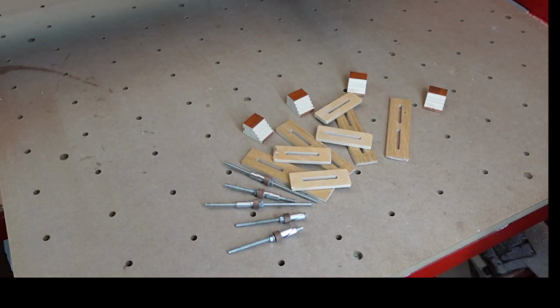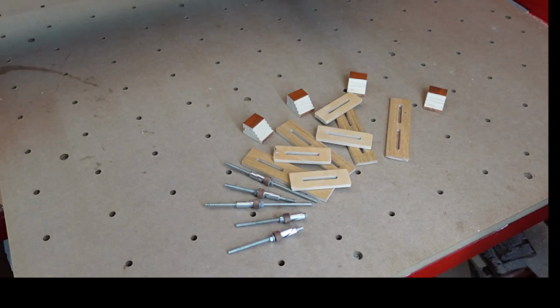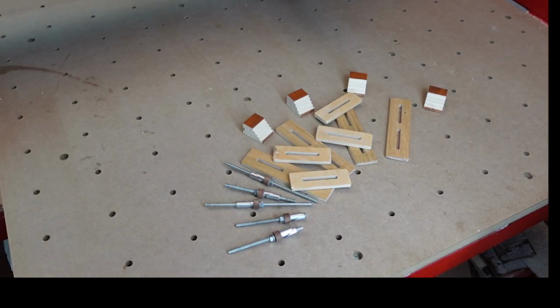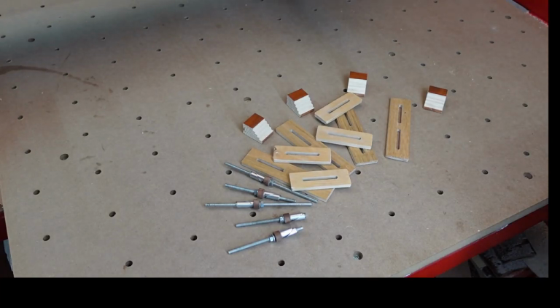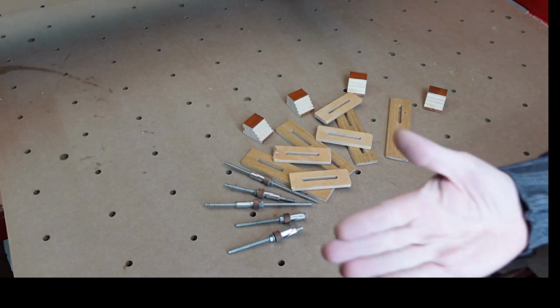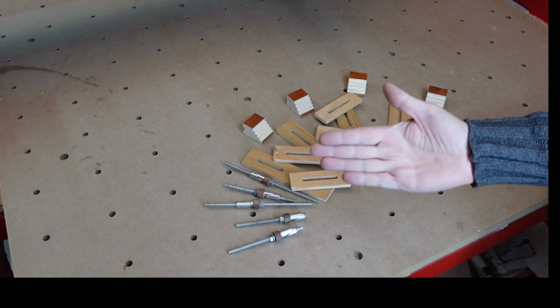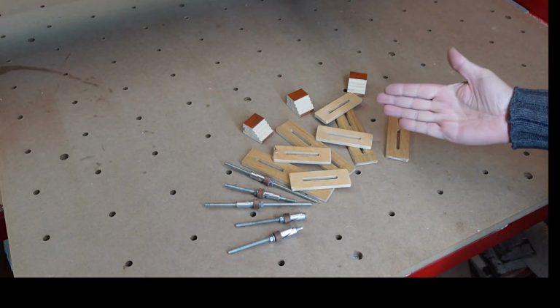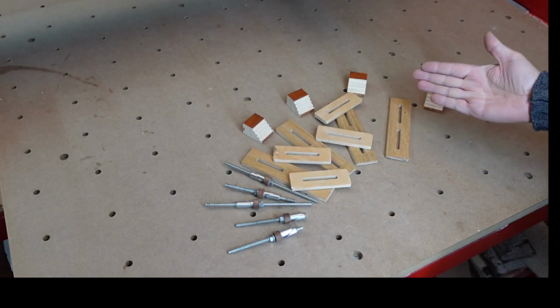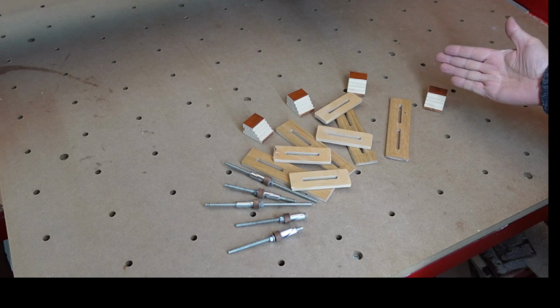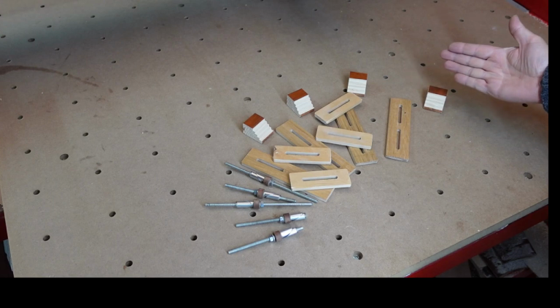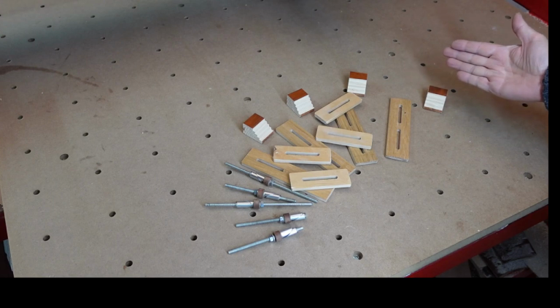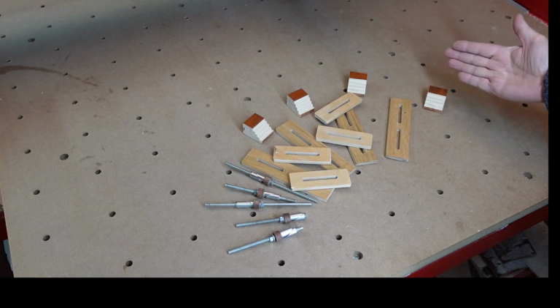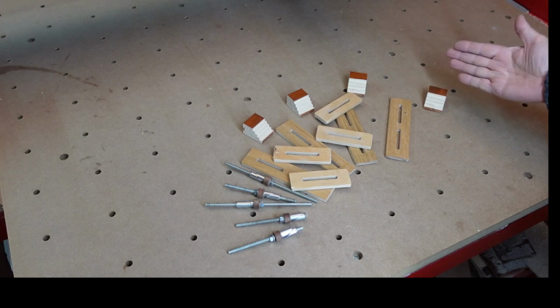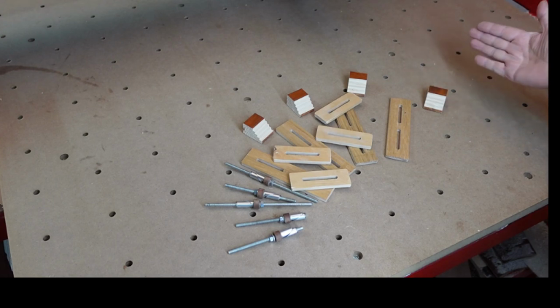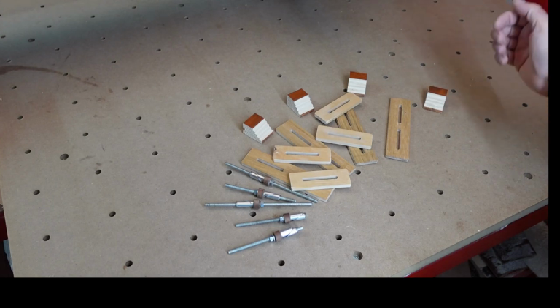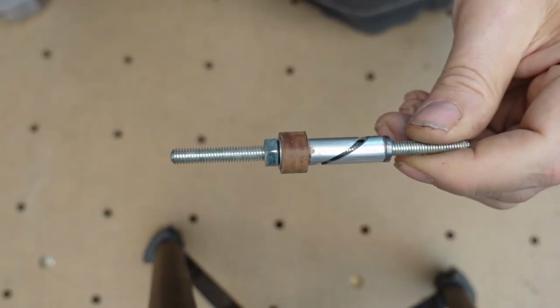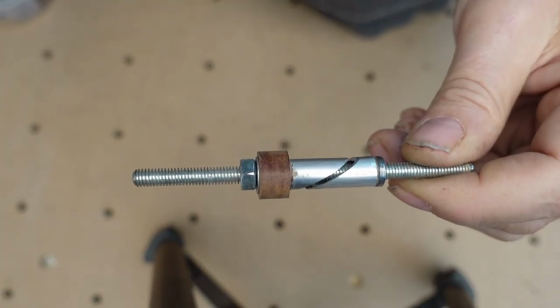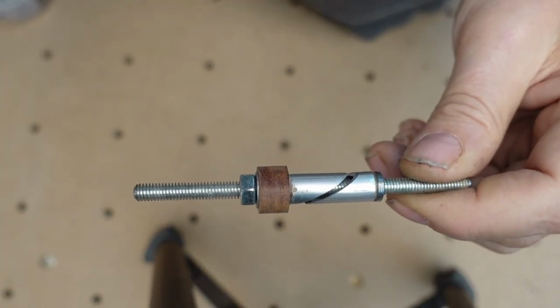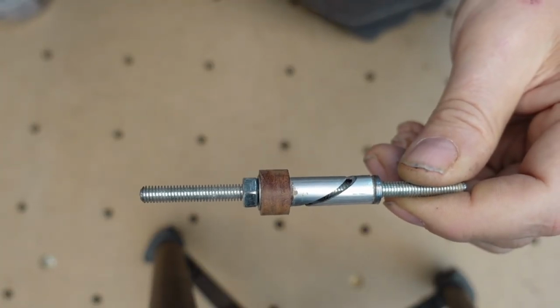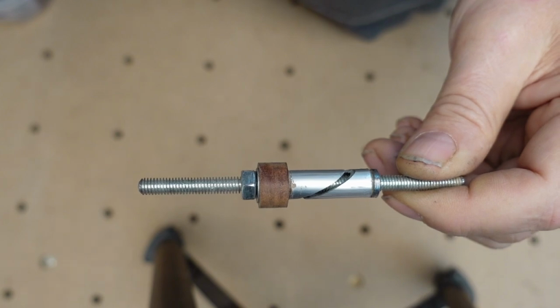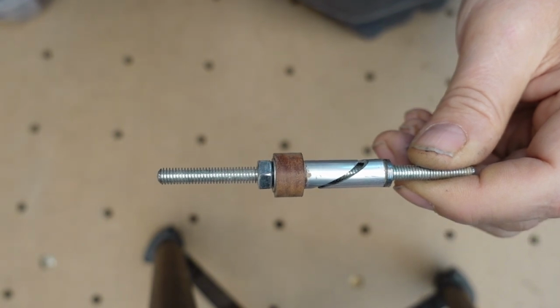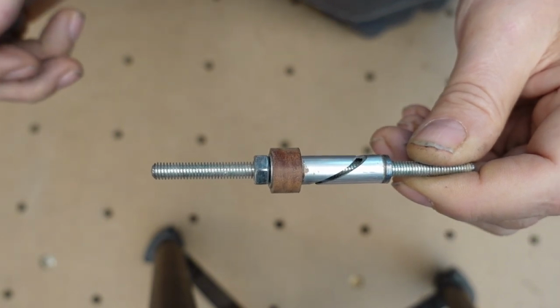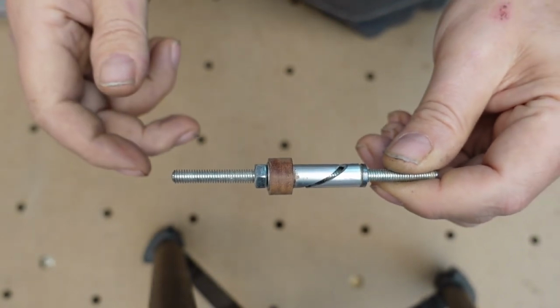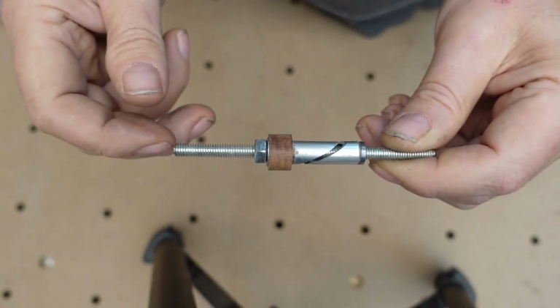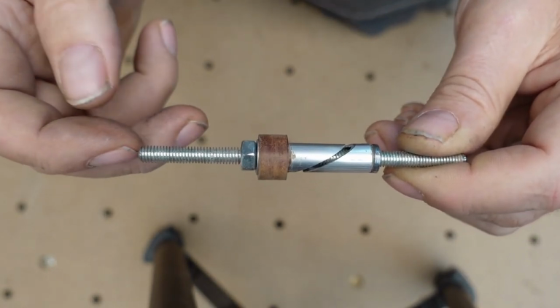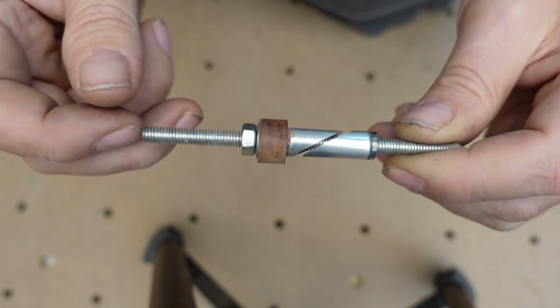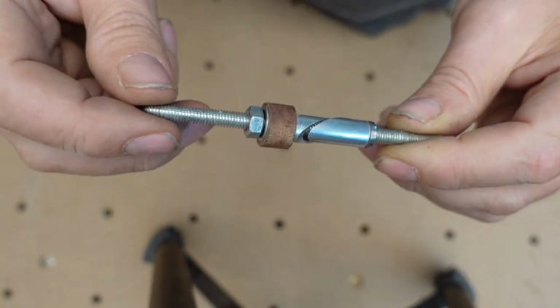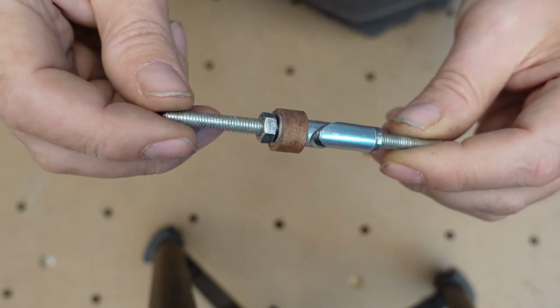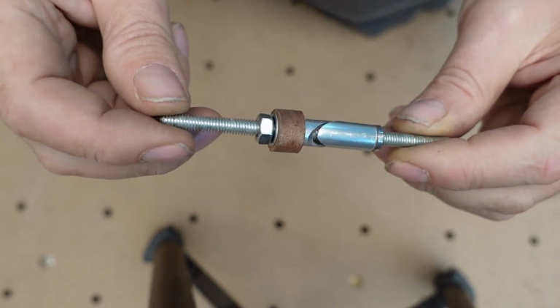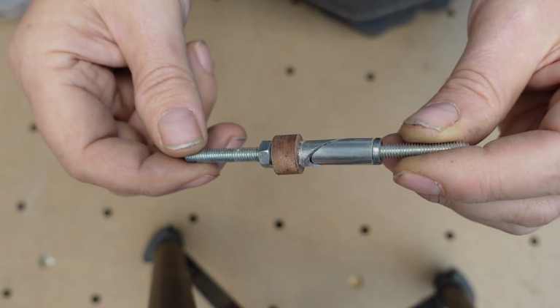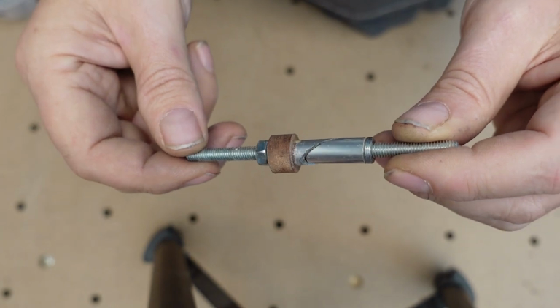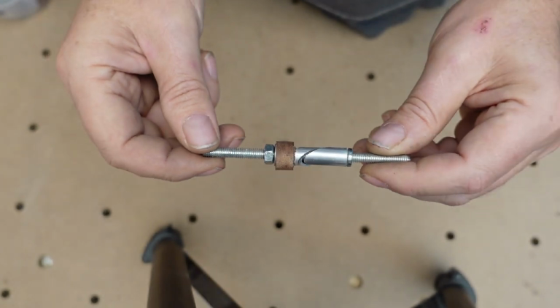Hello my friends! May I introduce you to the probably best work-holding solution for CNC routers ever. No, I'm not exaggerating. And I will show you why this fixture rig method is so great and why it works so well in comparison to other concepts.